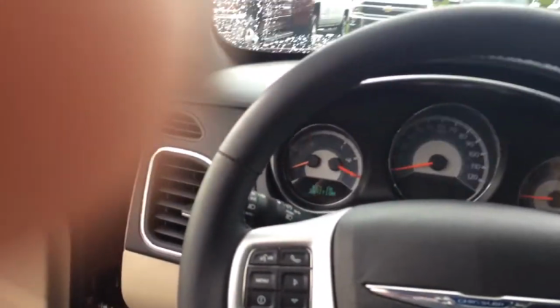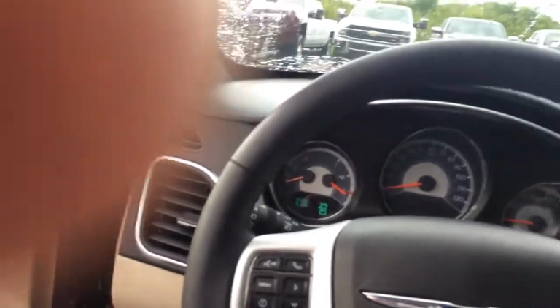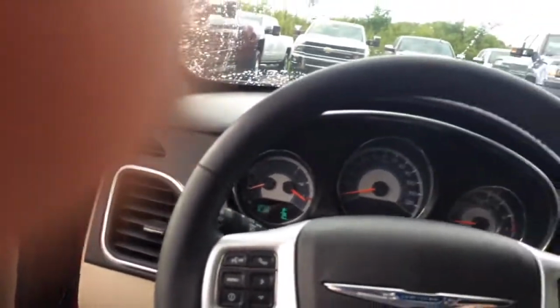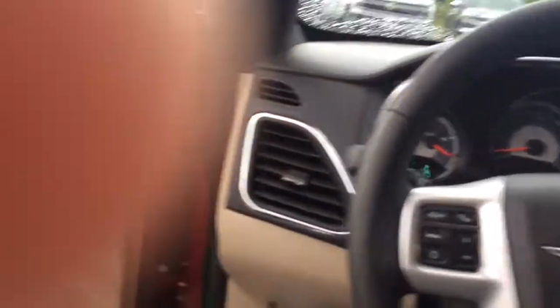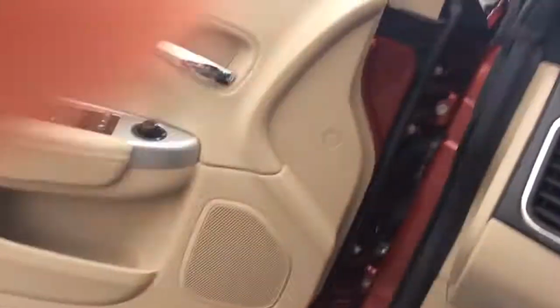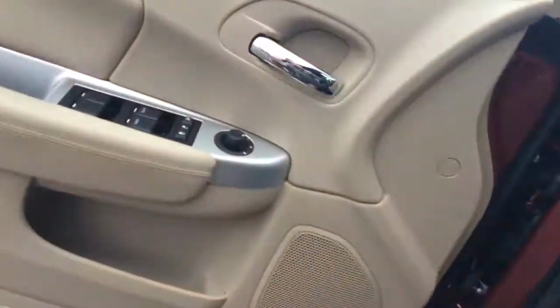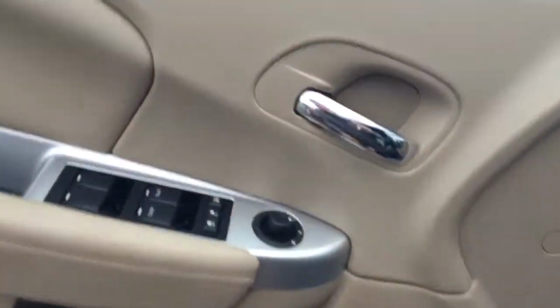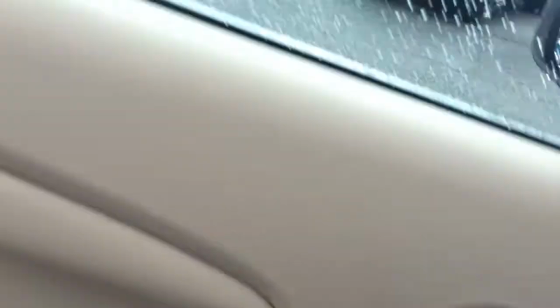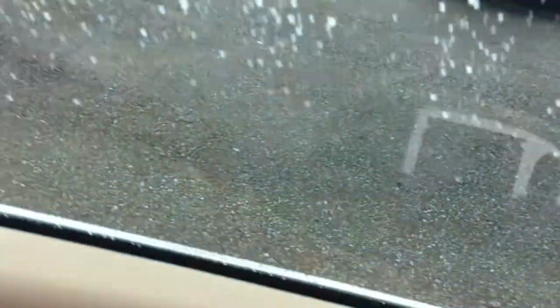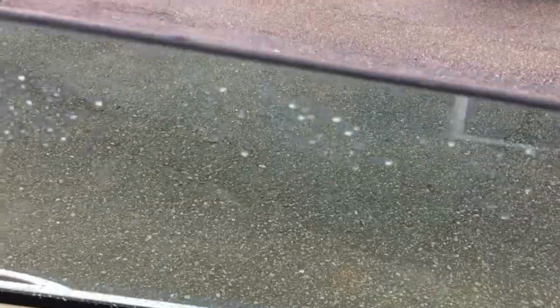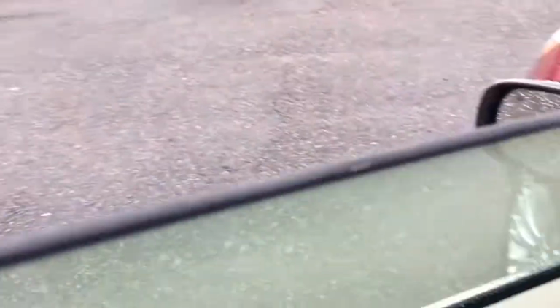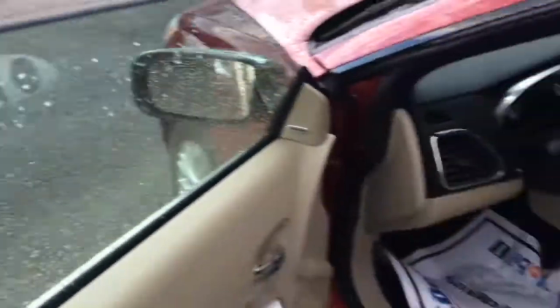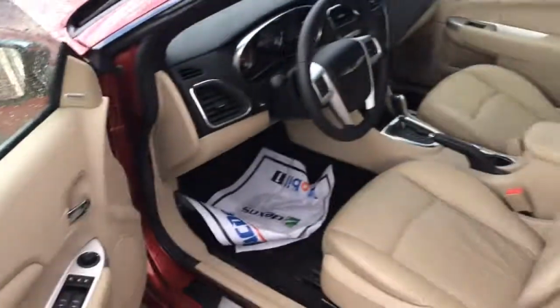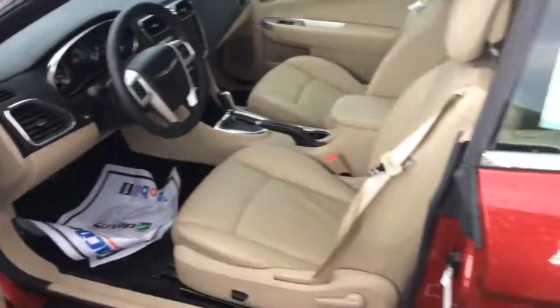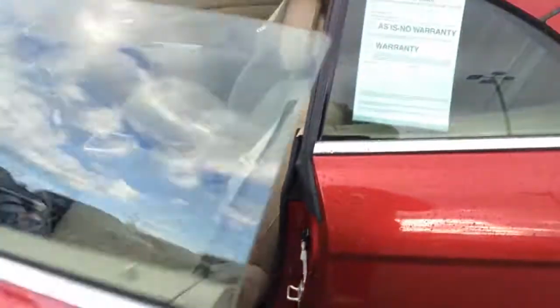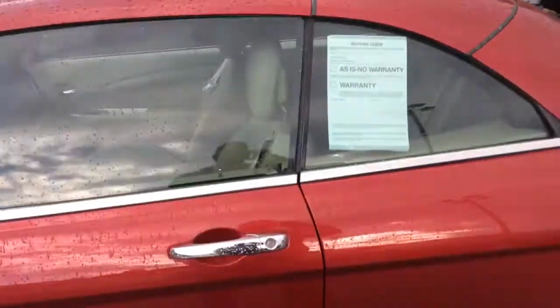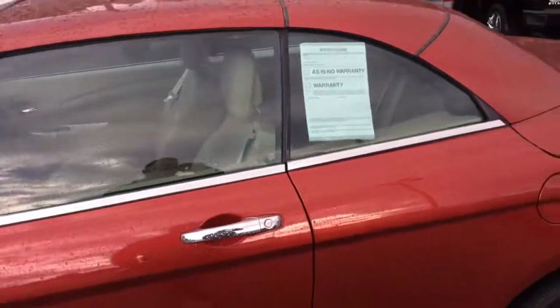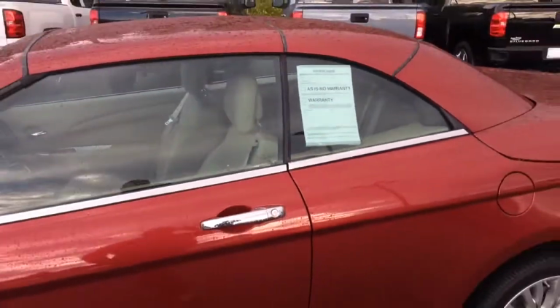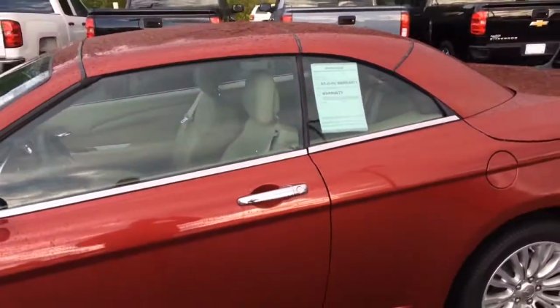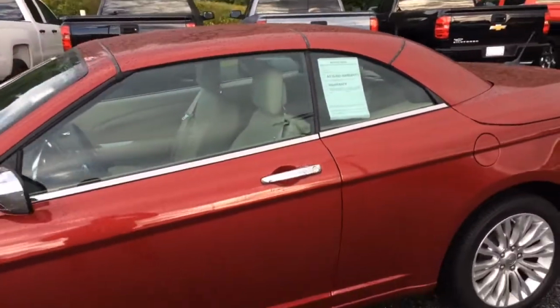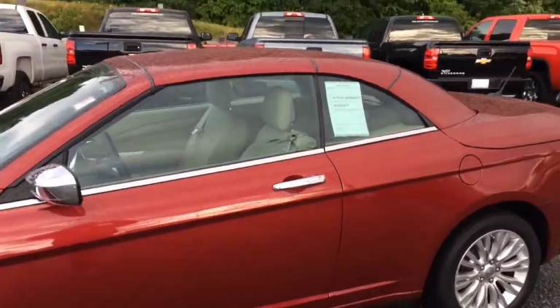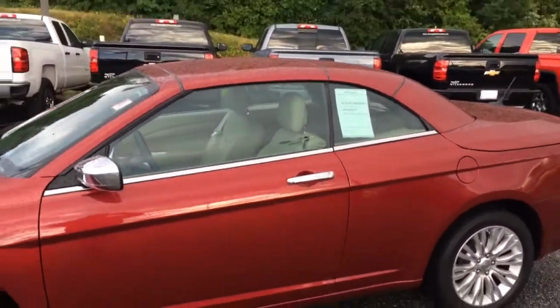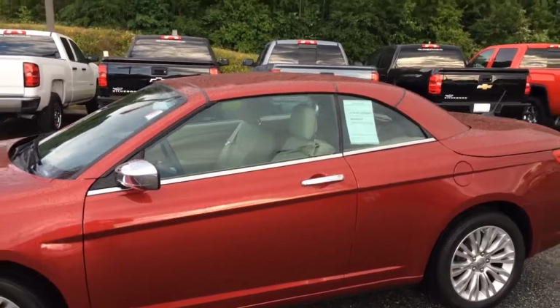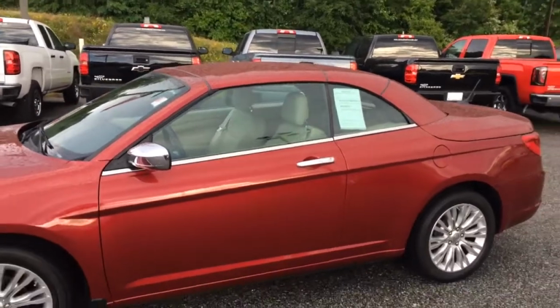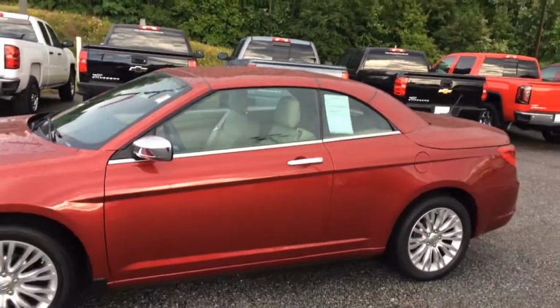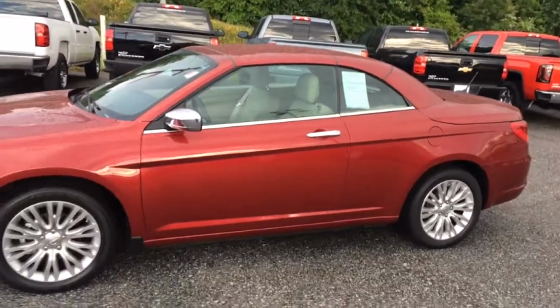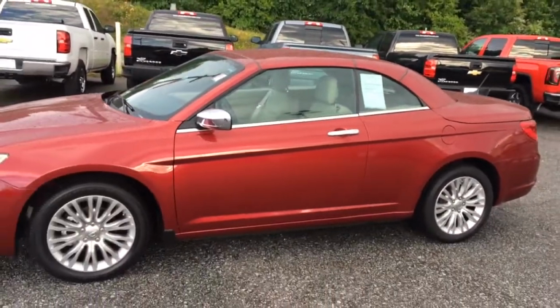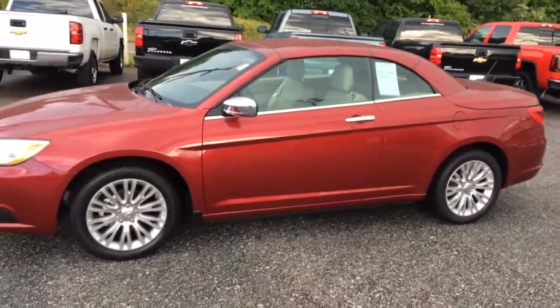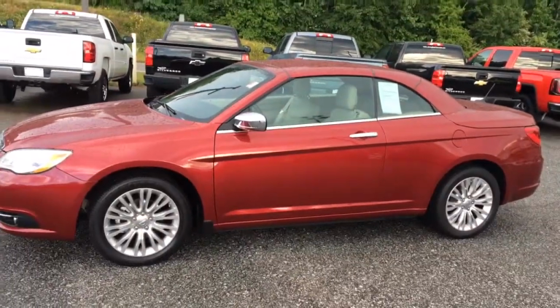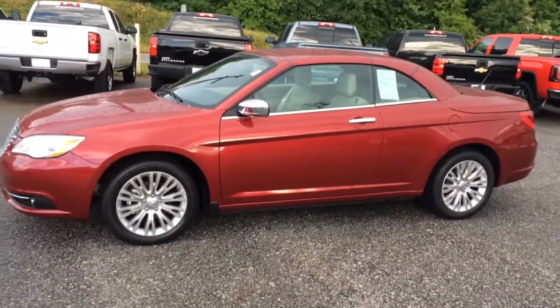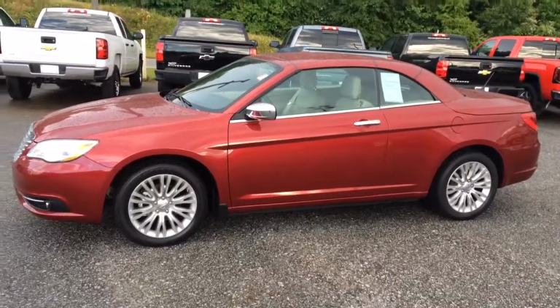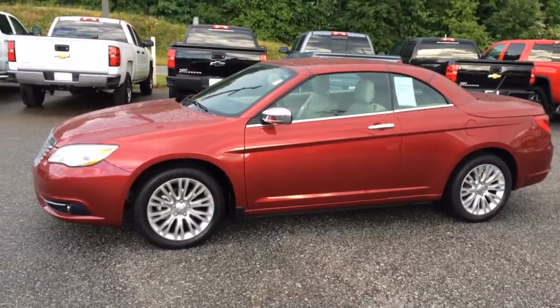Again, this has been Brandon Rutherford here at Jimmy Britt Chevy. You can give me a call at 706-453-2500. And this has been your 2014 Chrysler 200 convertible.